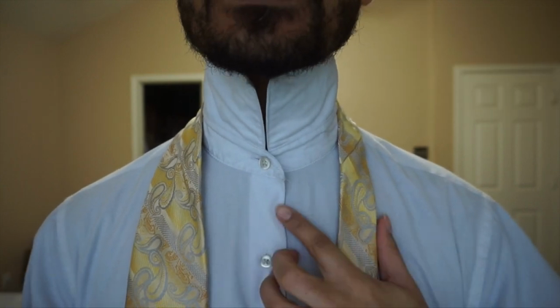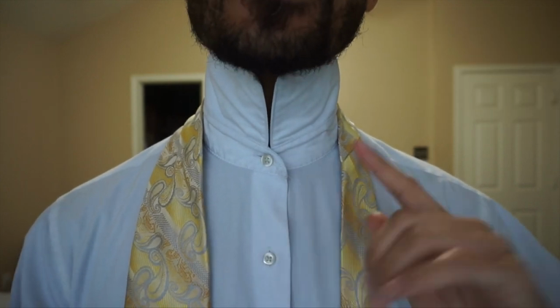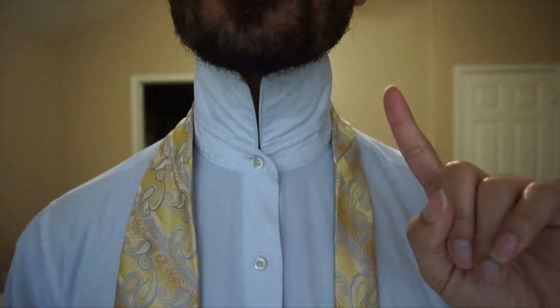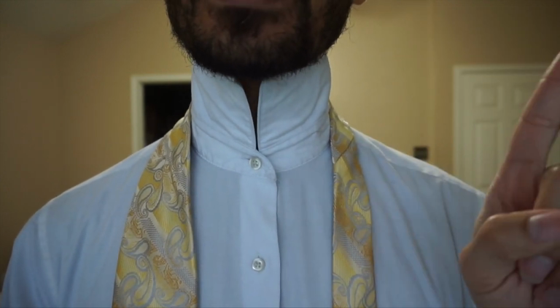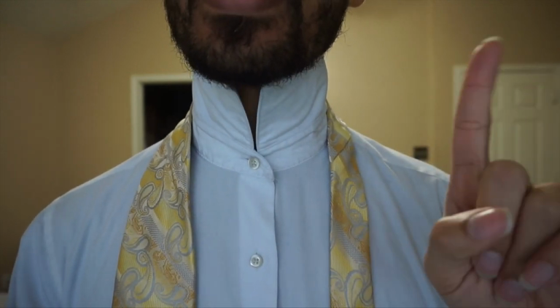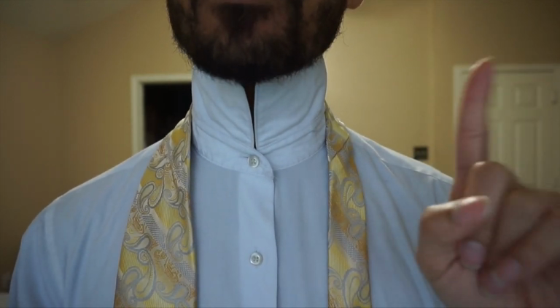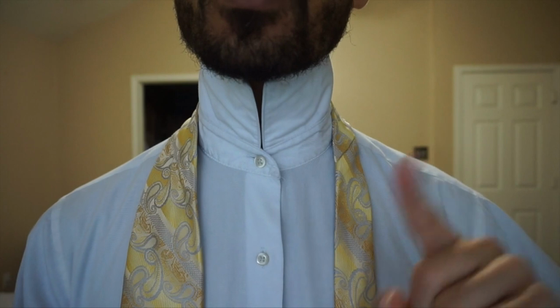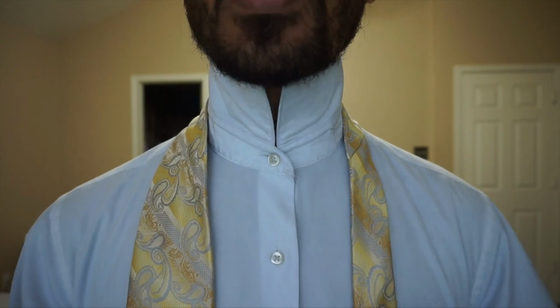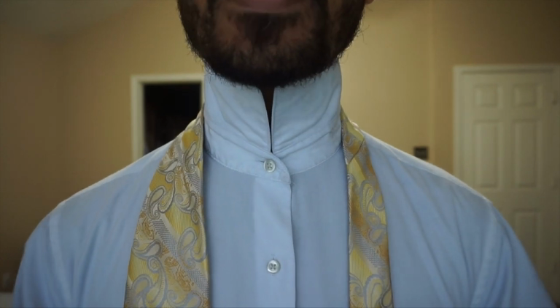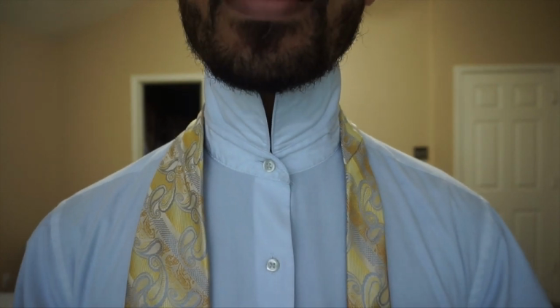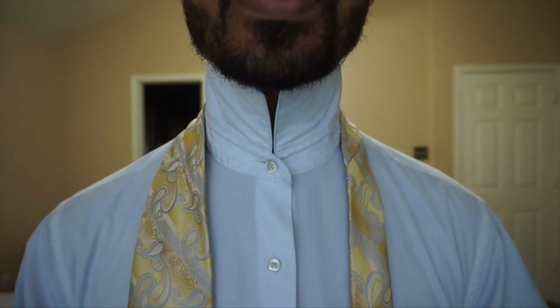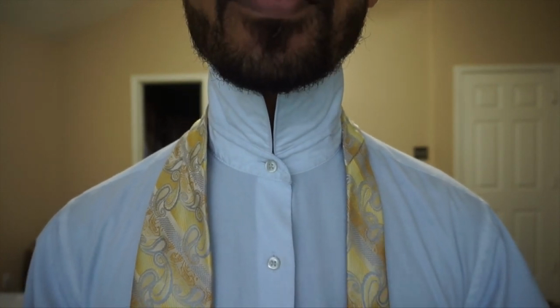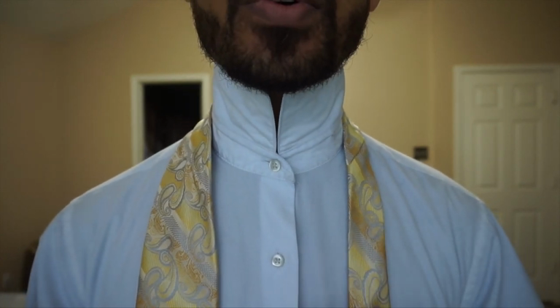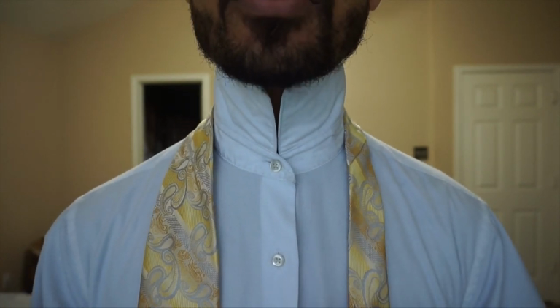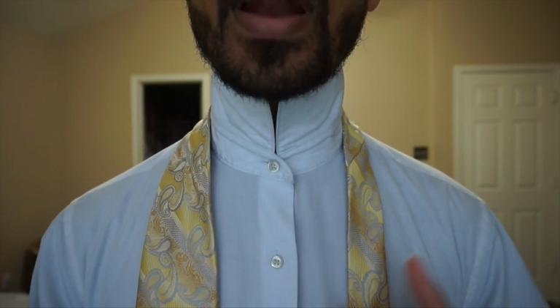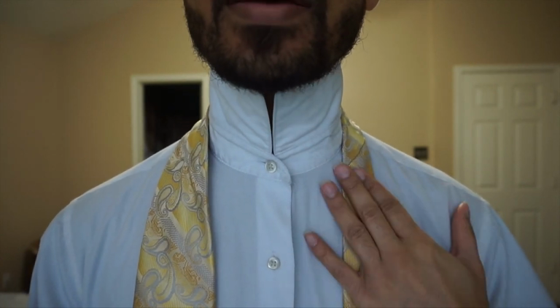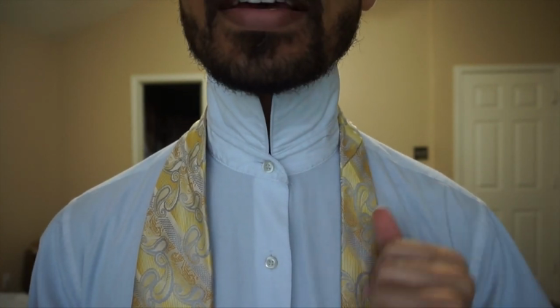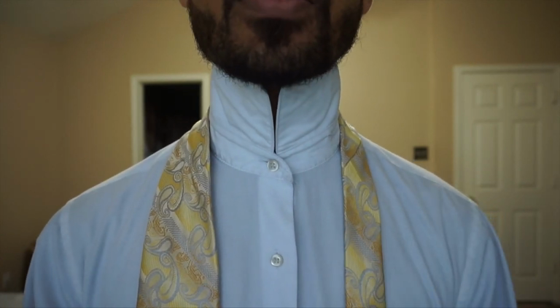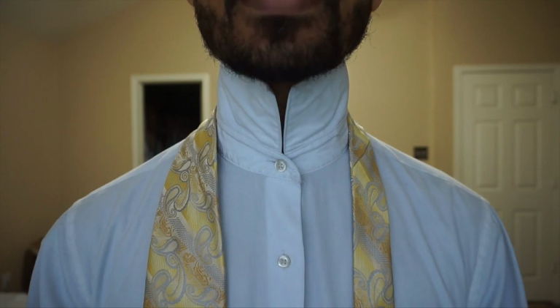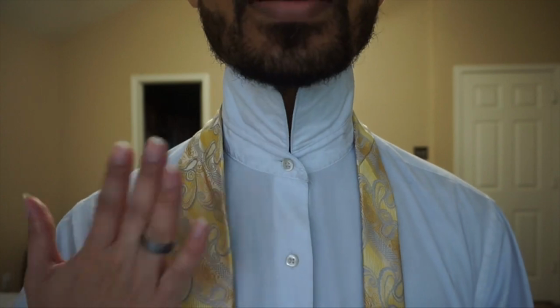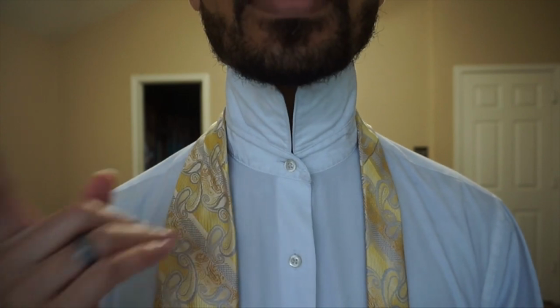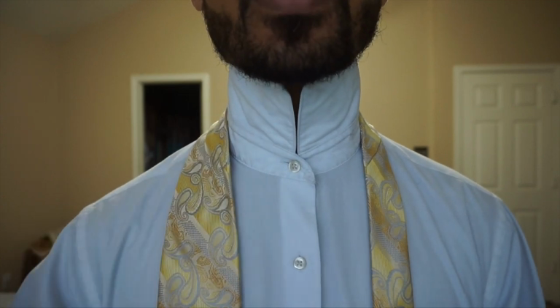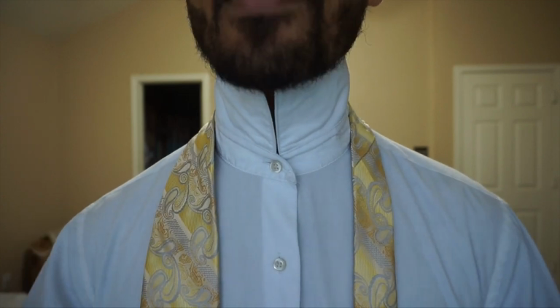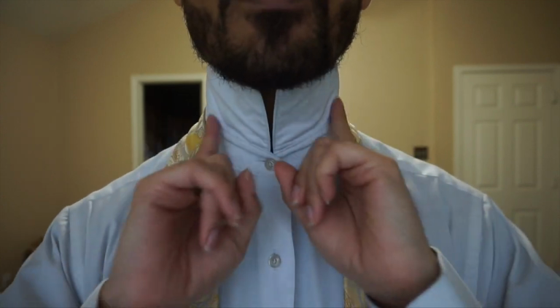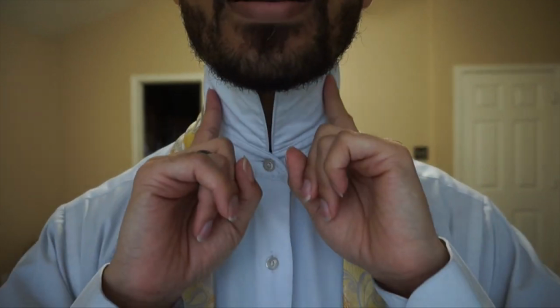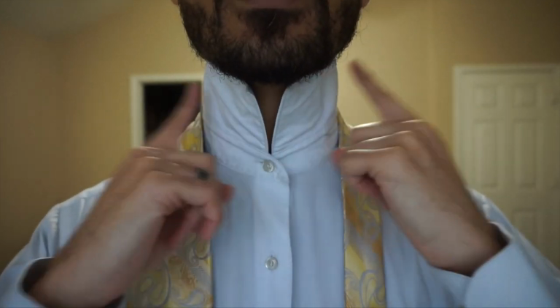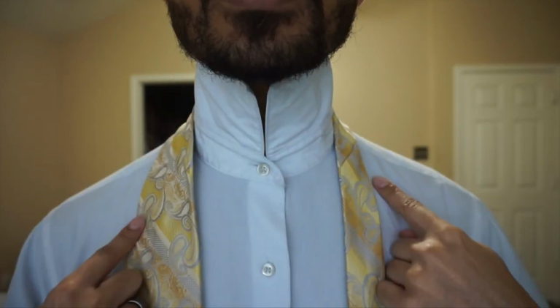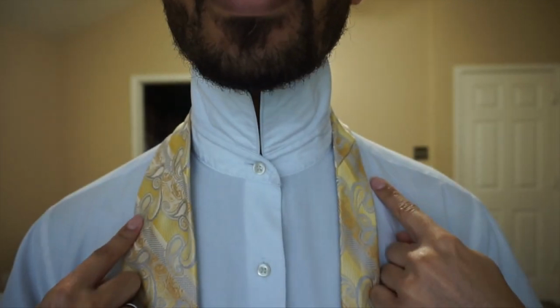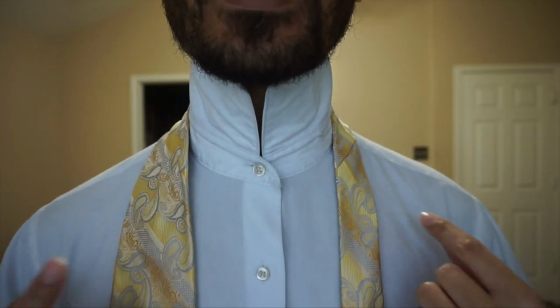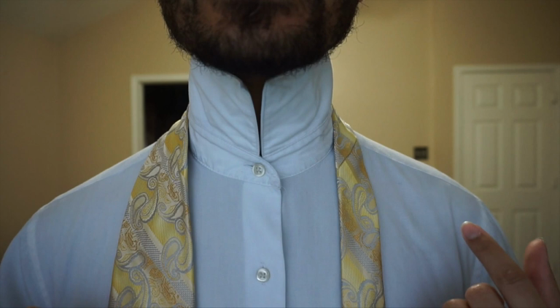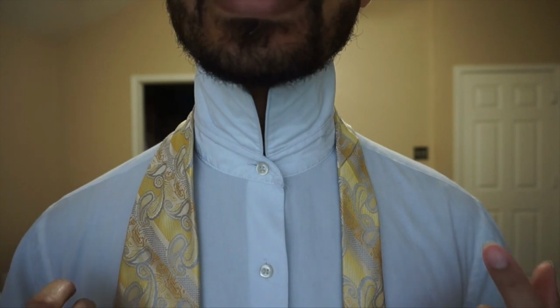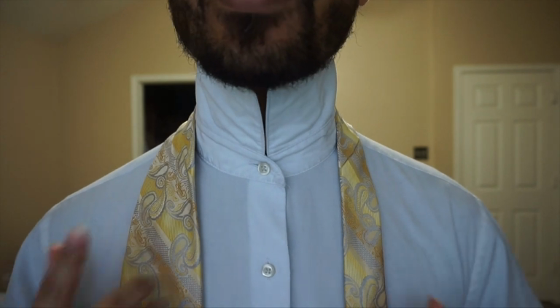If you haven't seen my last video, you can do so by clicking the eye in the top right corner. By the way, the image has been flipped for your viewing pleasure, so when I say right, it's also your right. When I say left, it's also your left. So pop that collar, toss that tie on, and let's get started.